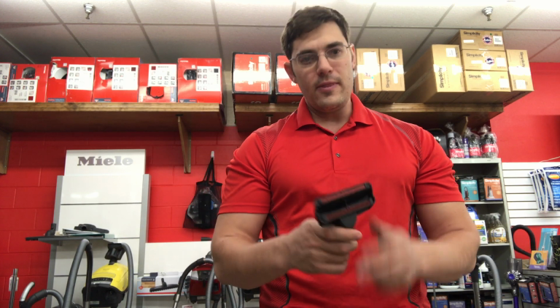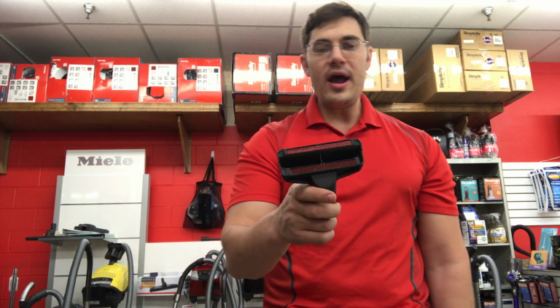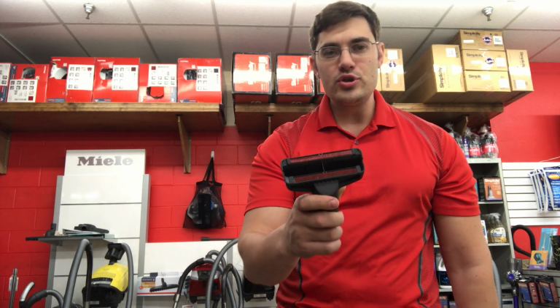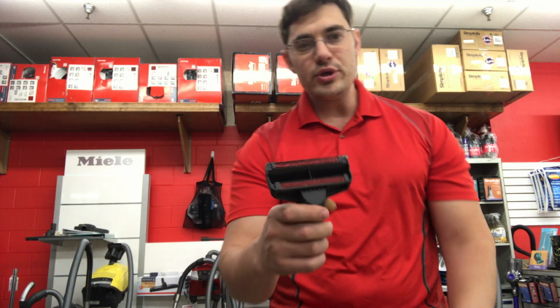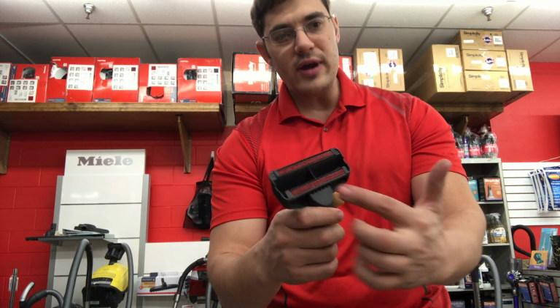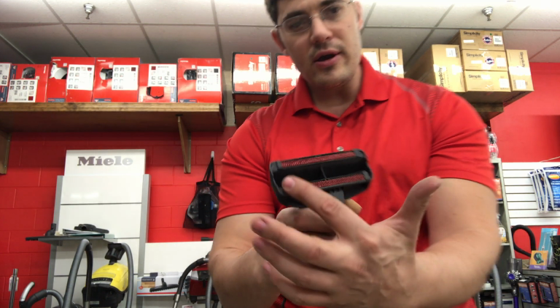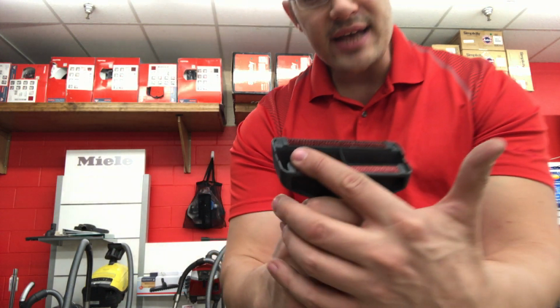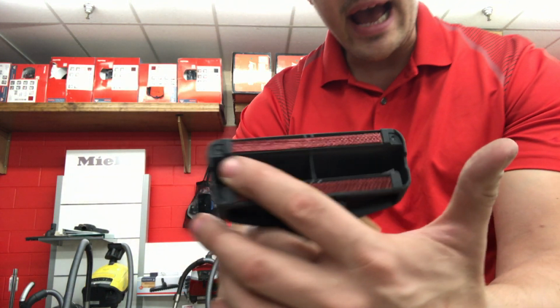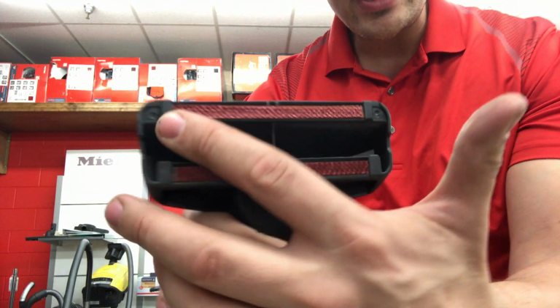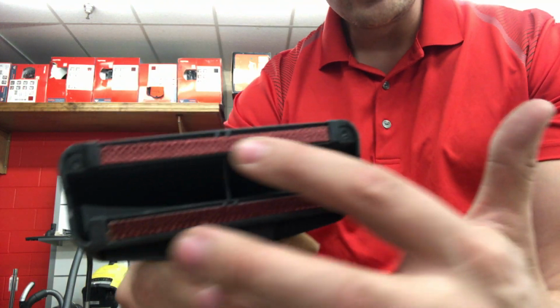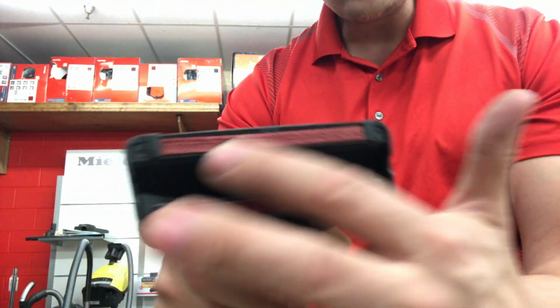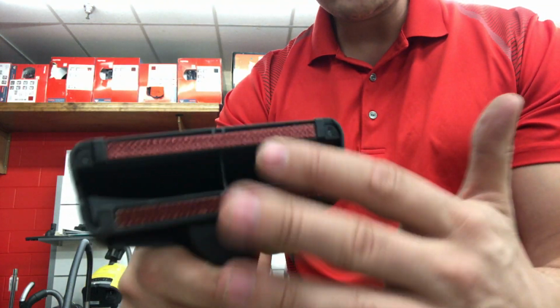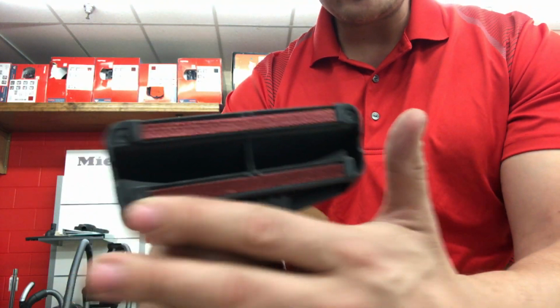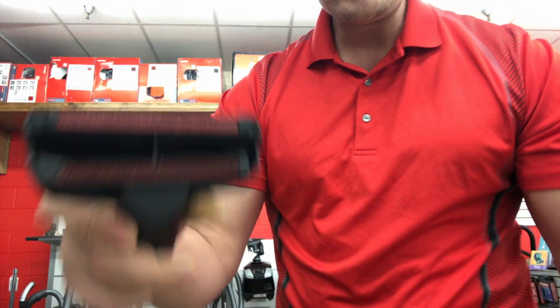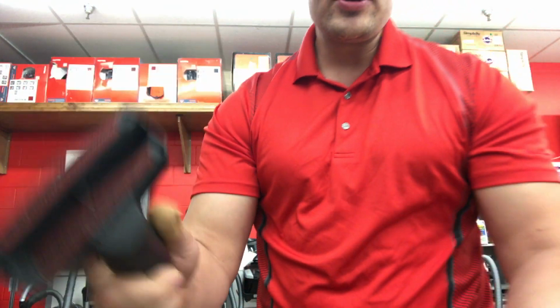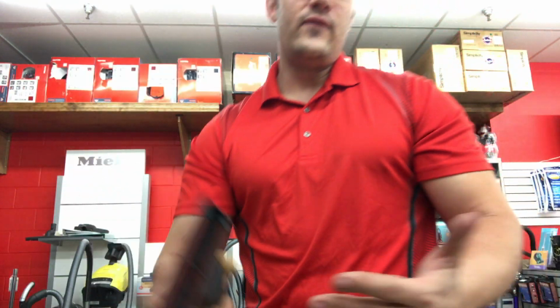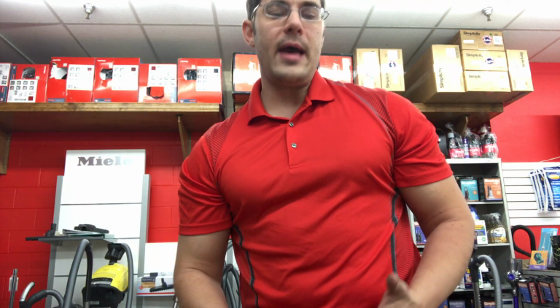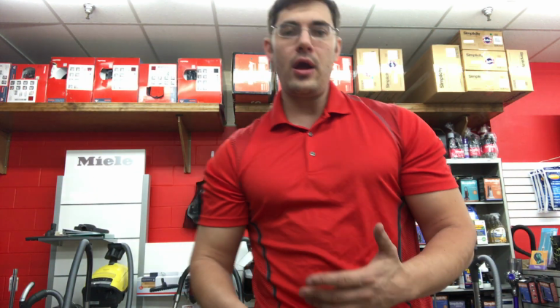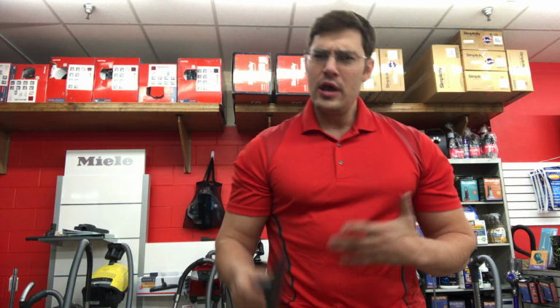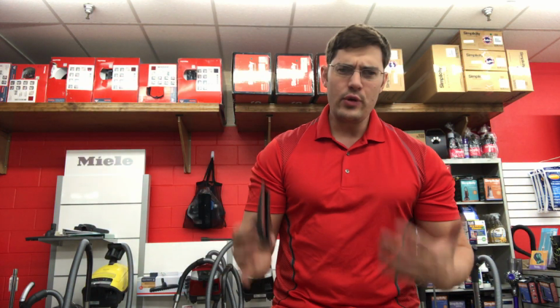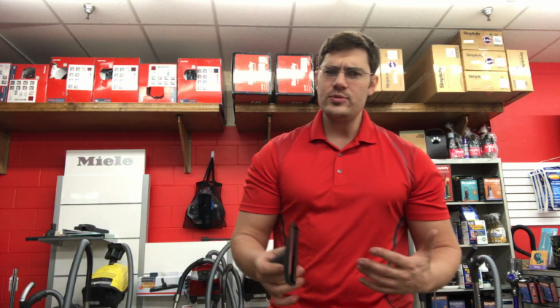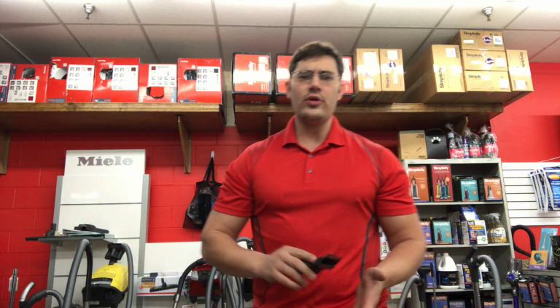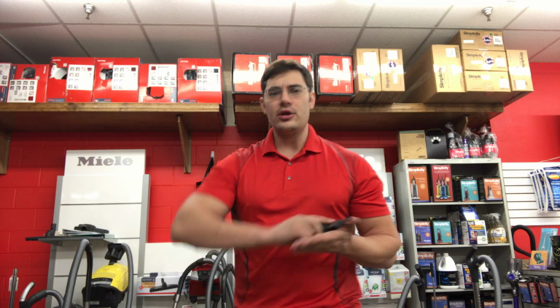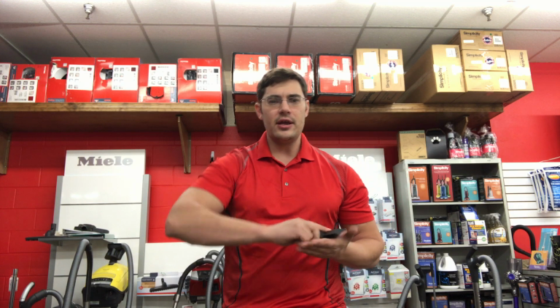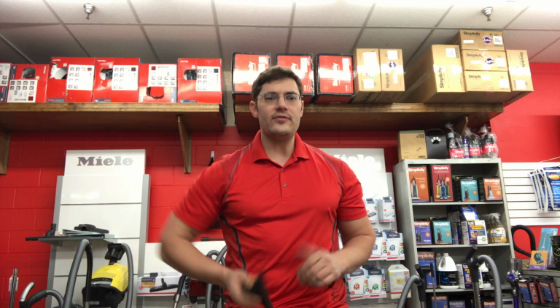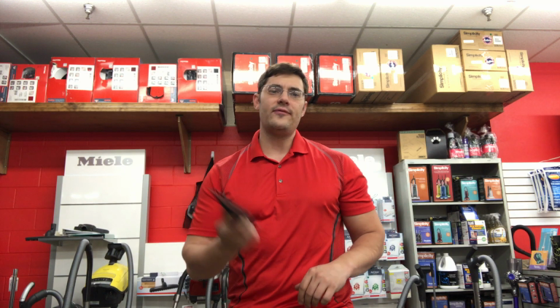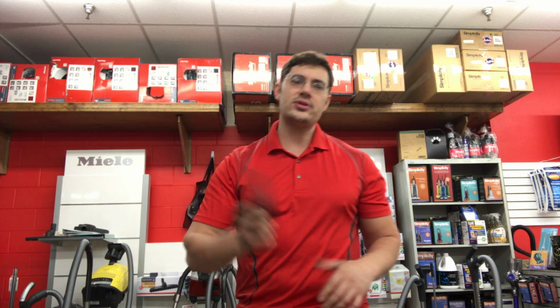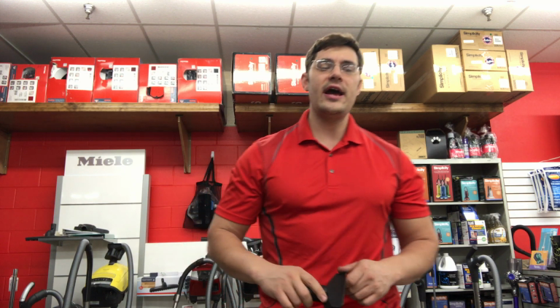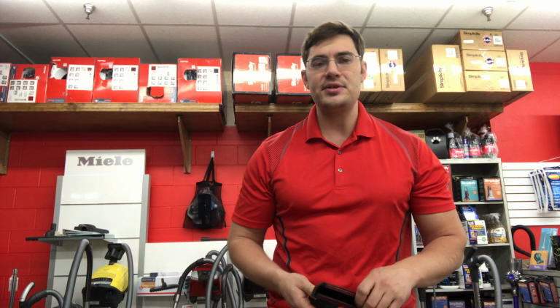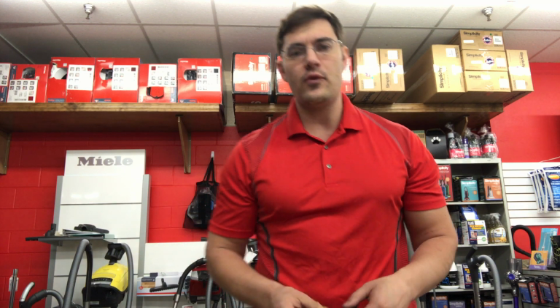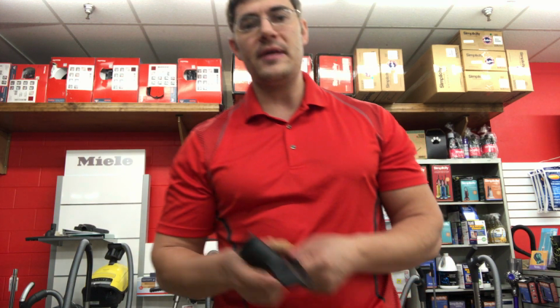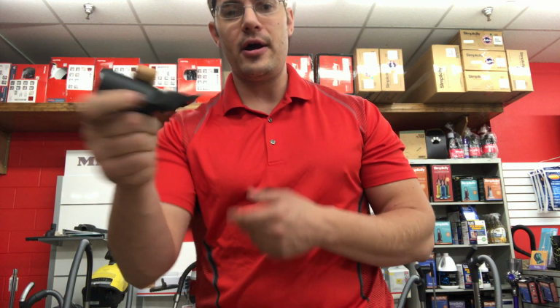The bottom of the tool, you'll see right here, has some agitators. It has these special agitators — if you have pet hair, if you have some debris that you're trying to get up off the surface, it's going to go ahead and agitate for you to pick that up.